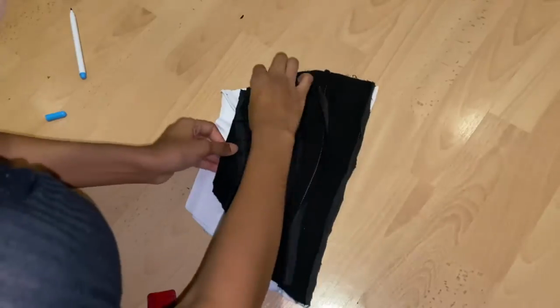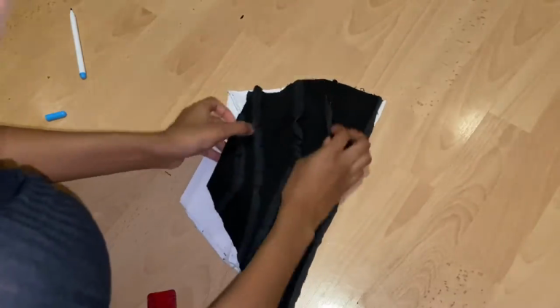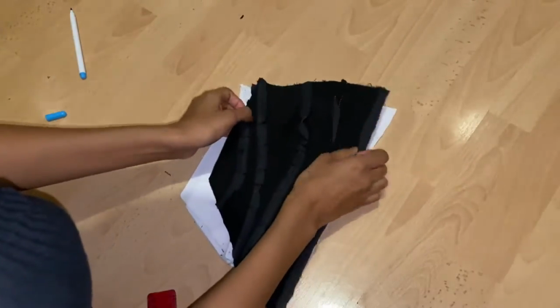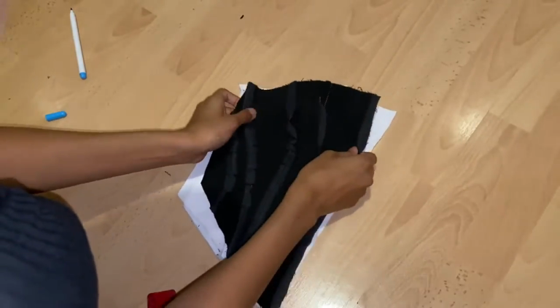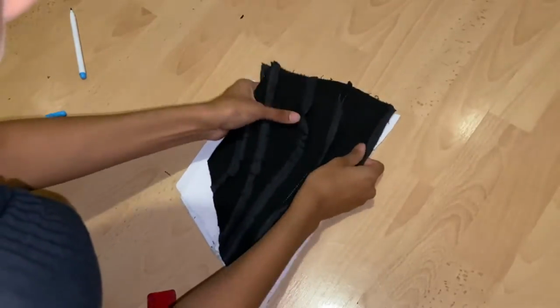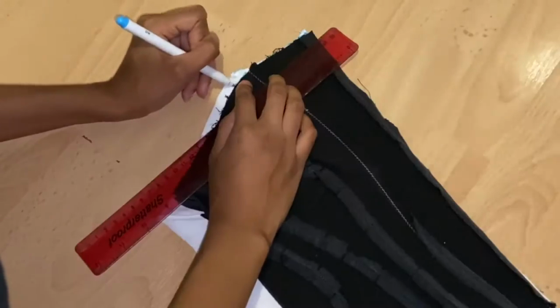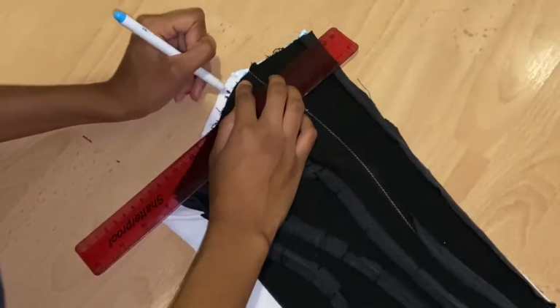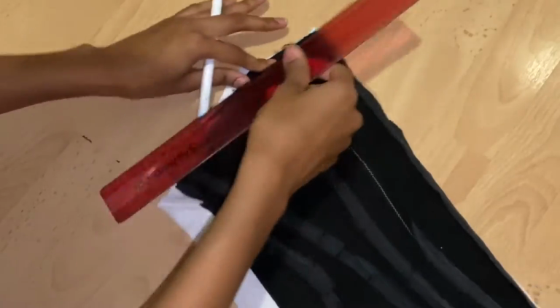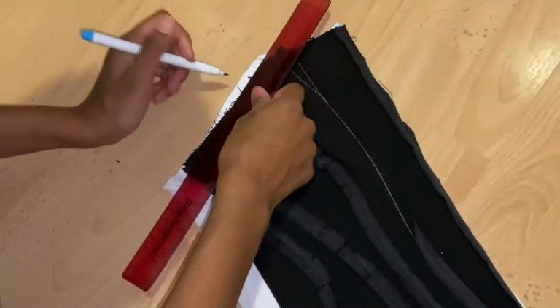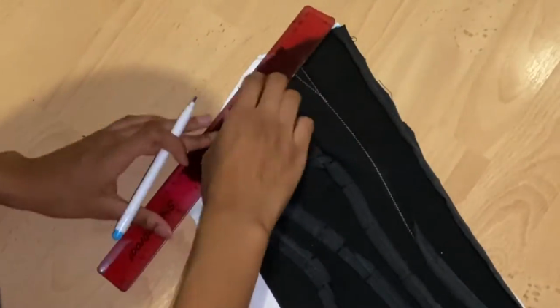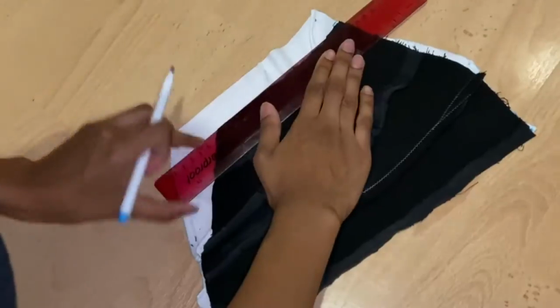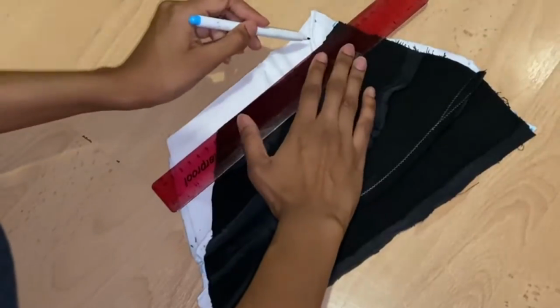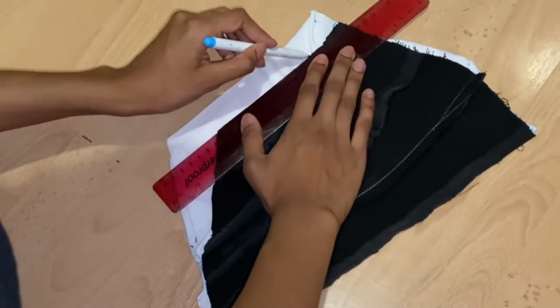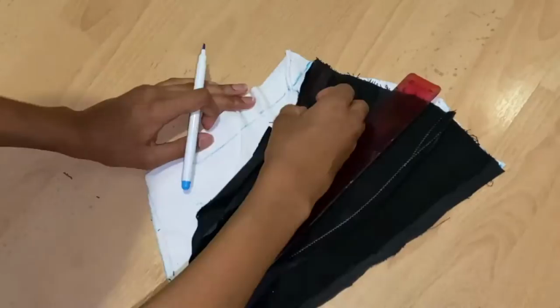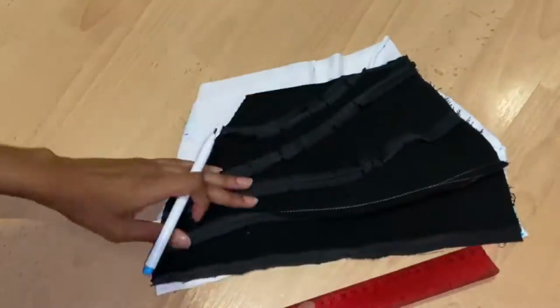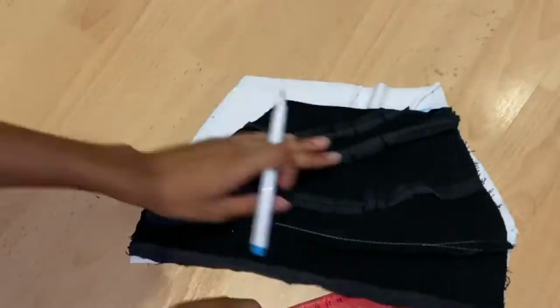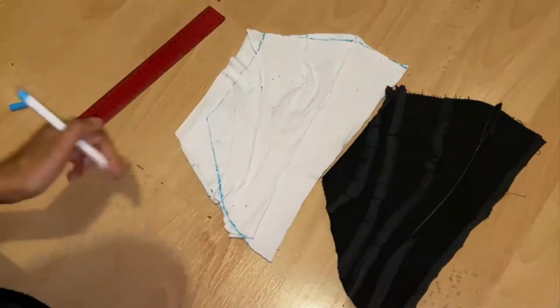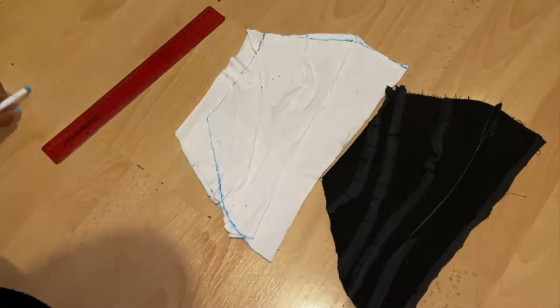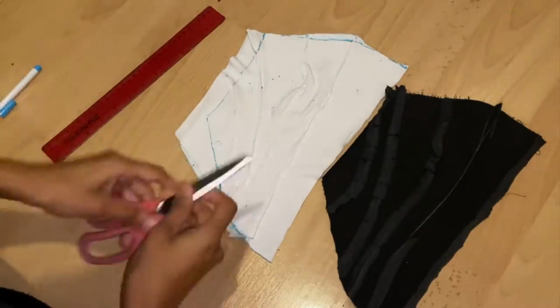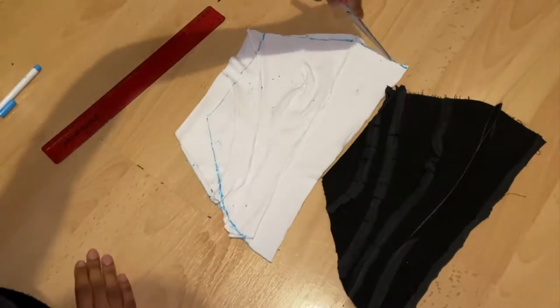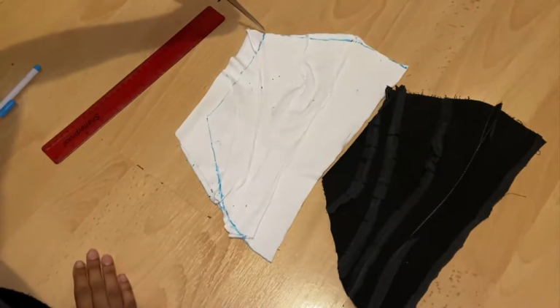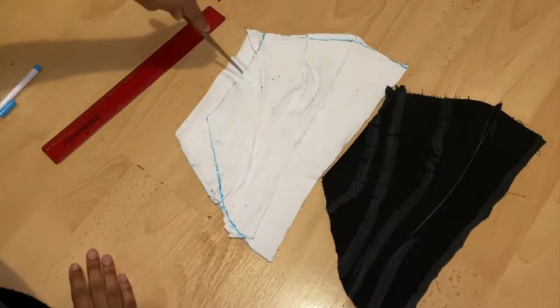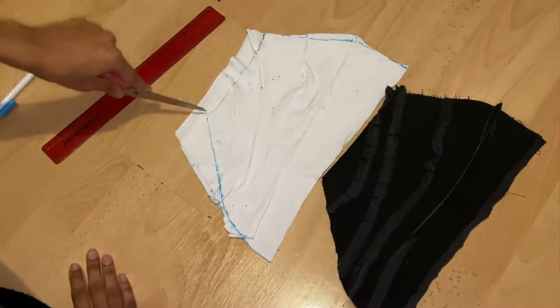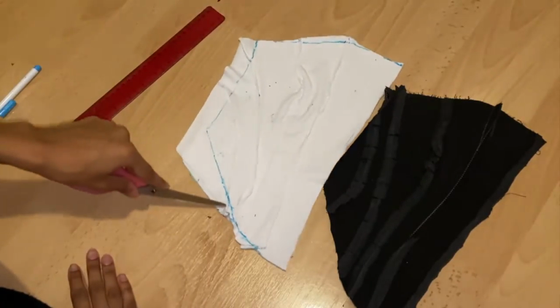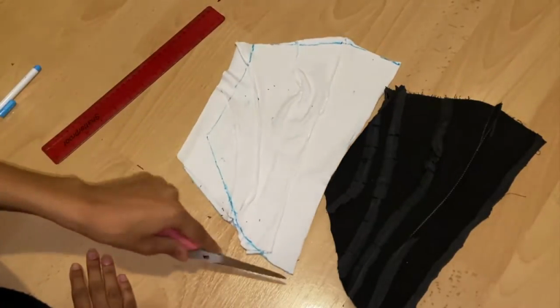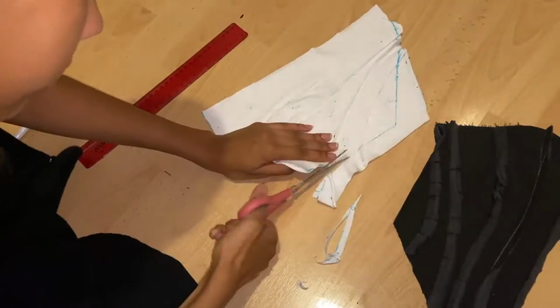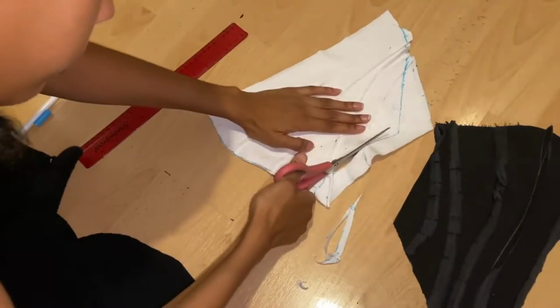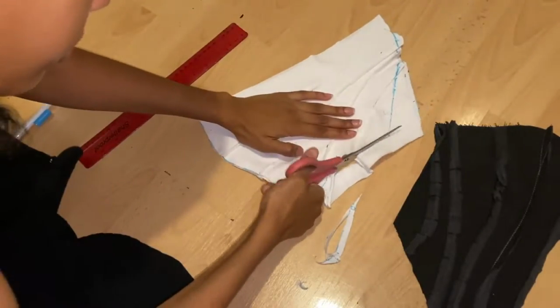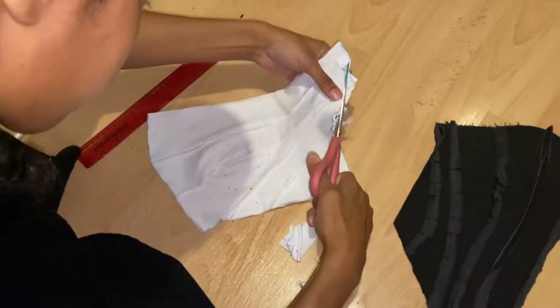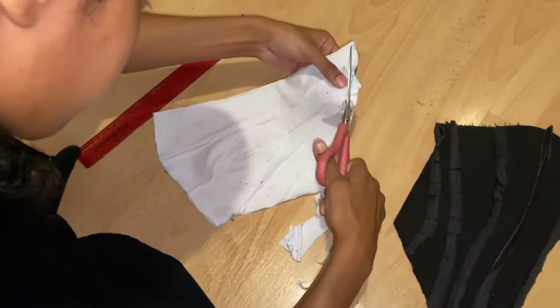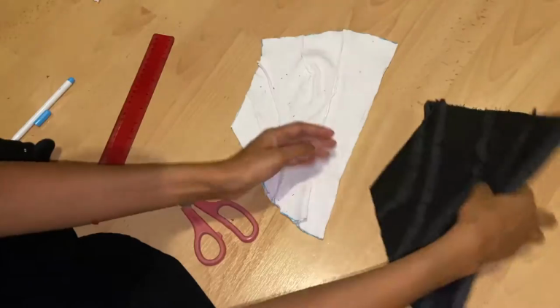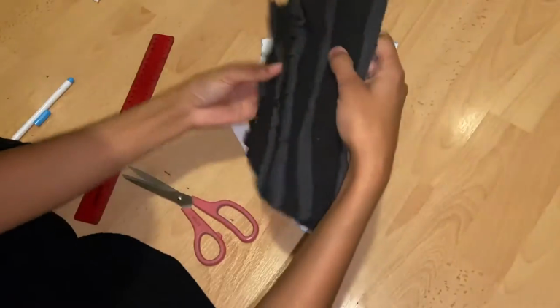Here I'm folding both front corset pieces in half and laying them on top of each other. Because of my mistake I need to trace them now to make sure they're the same shape. You shouldn't have to do this, but if you do make the same mistake, here's how you fix it.